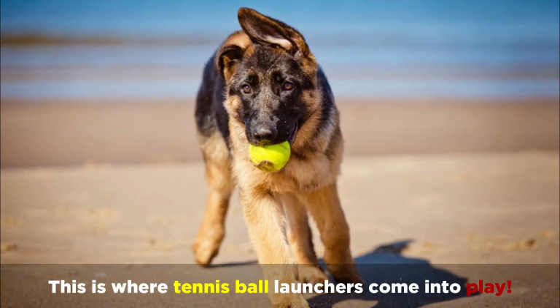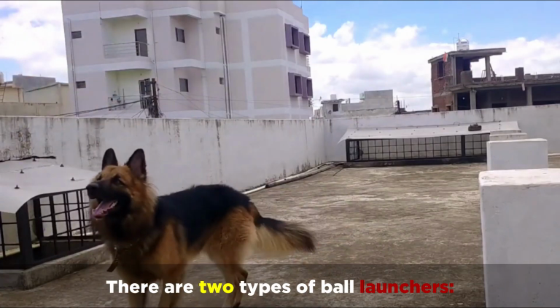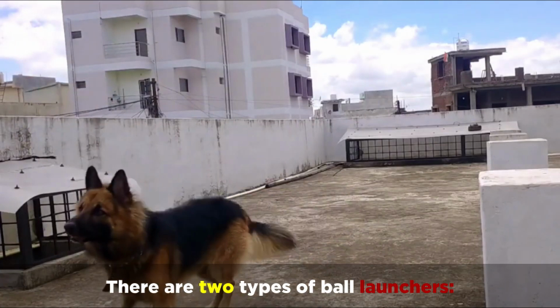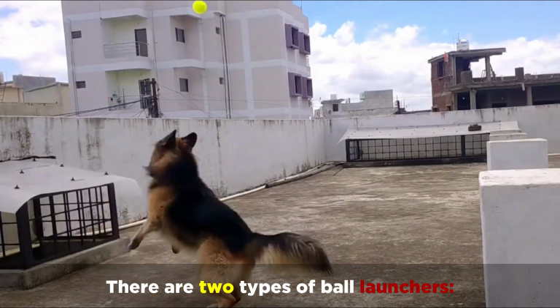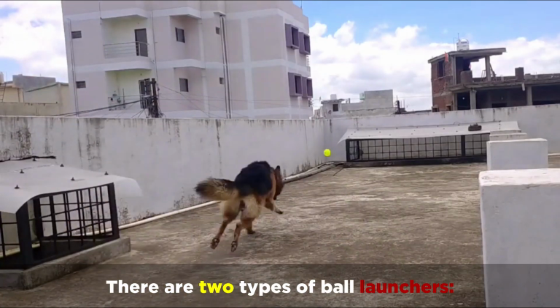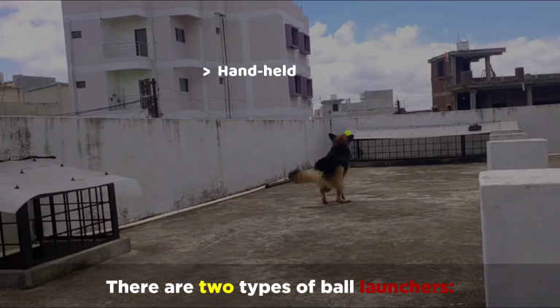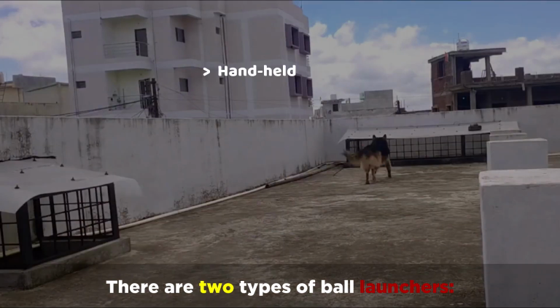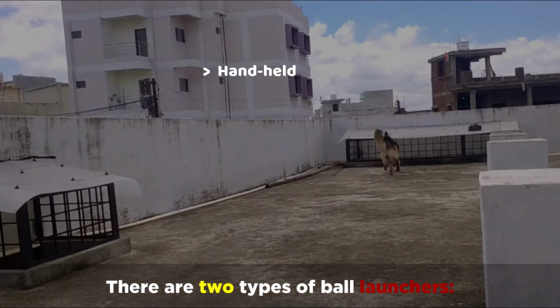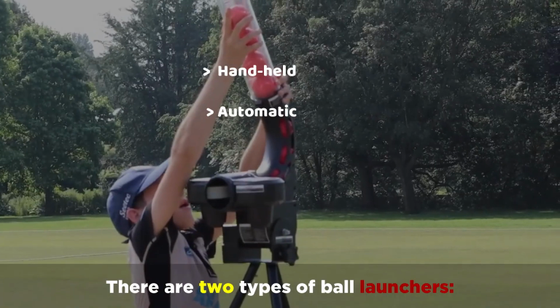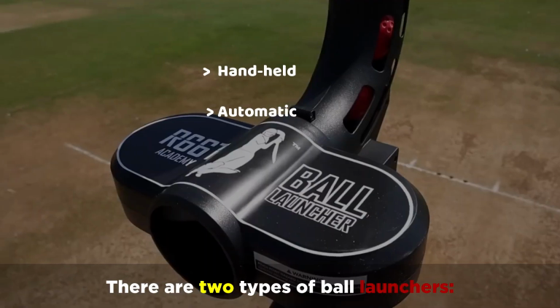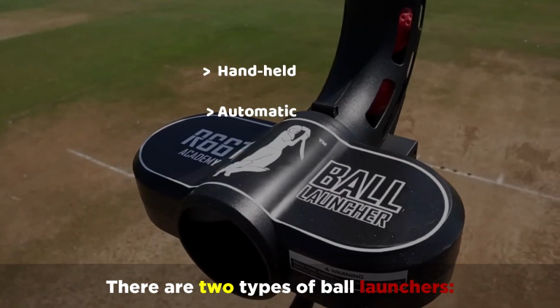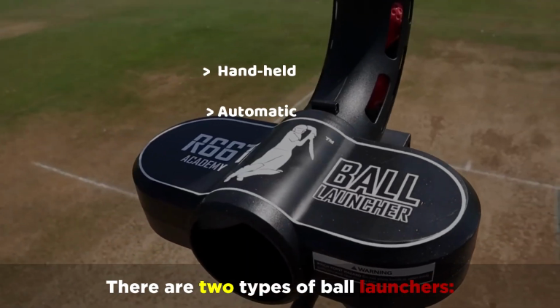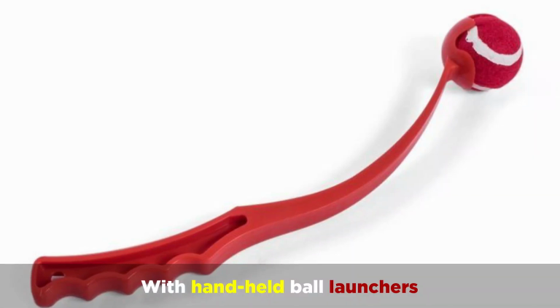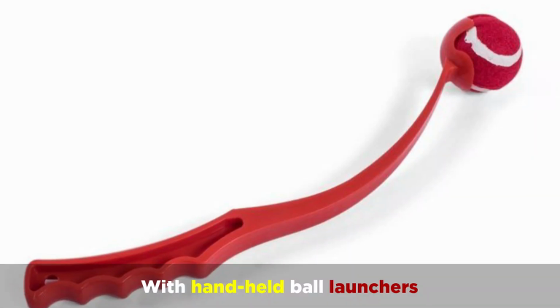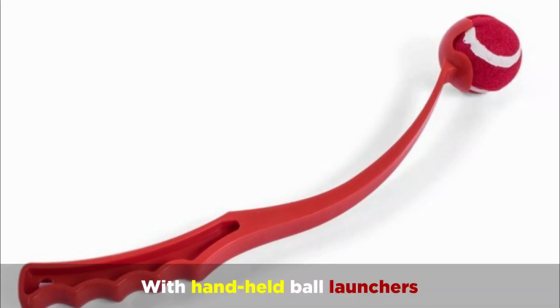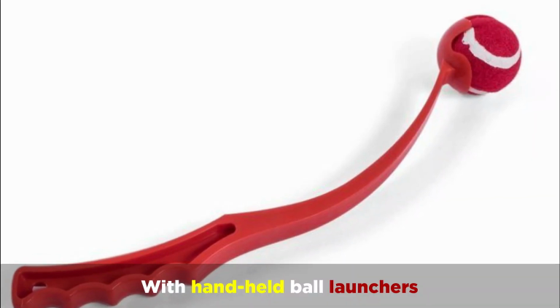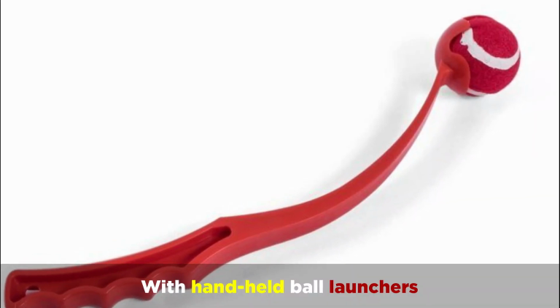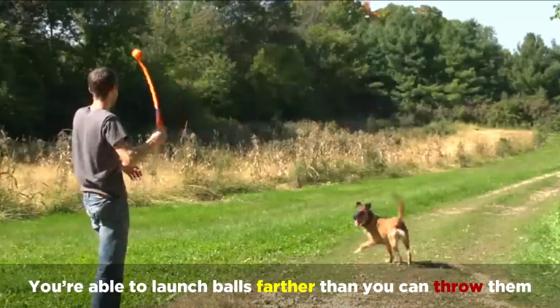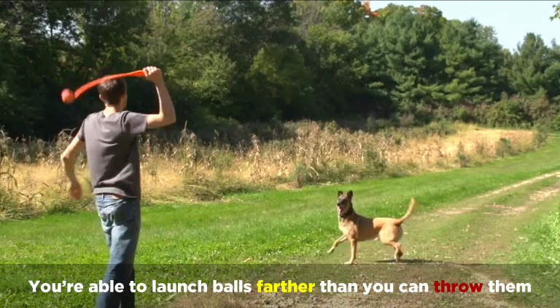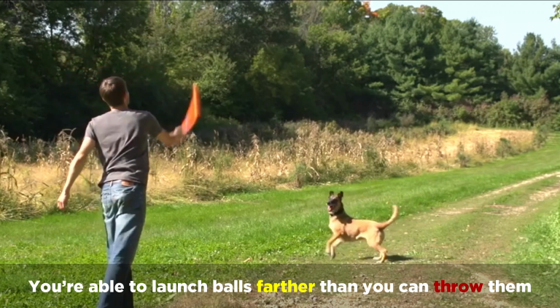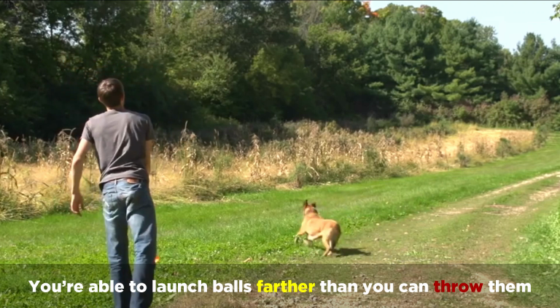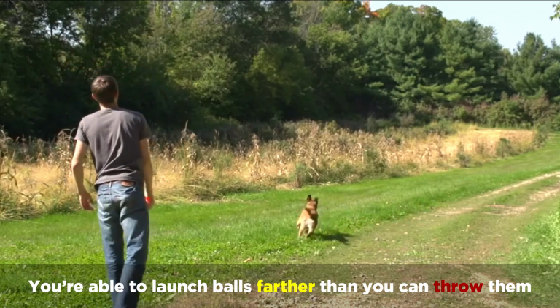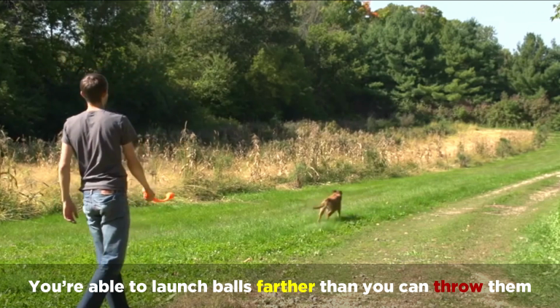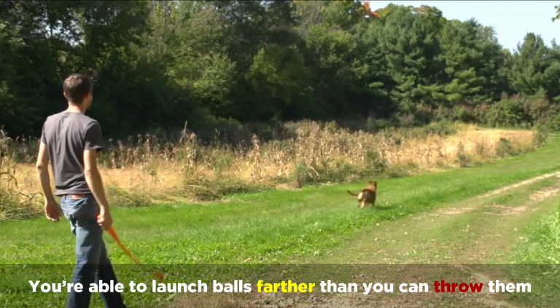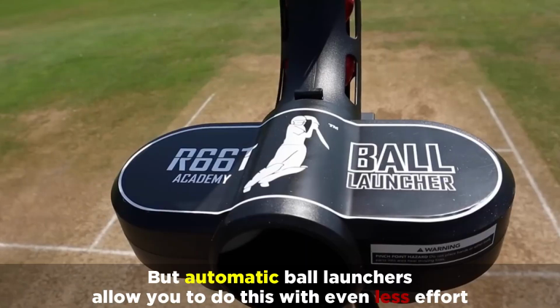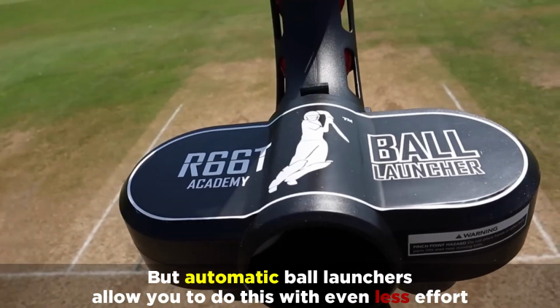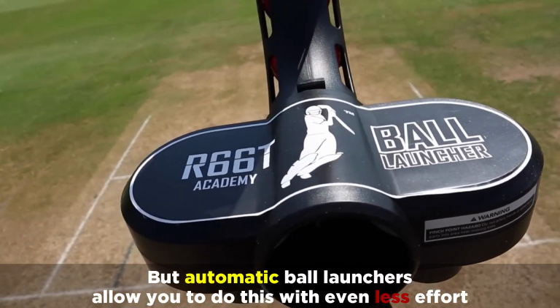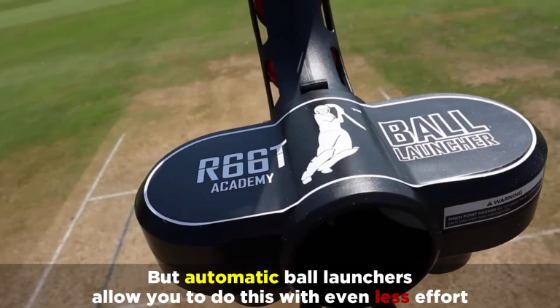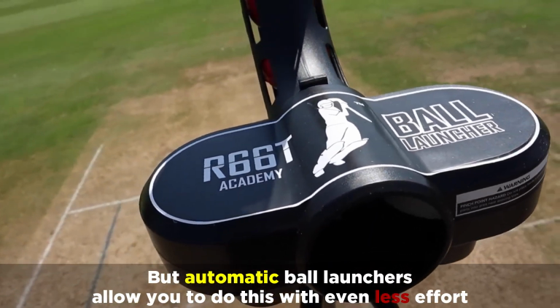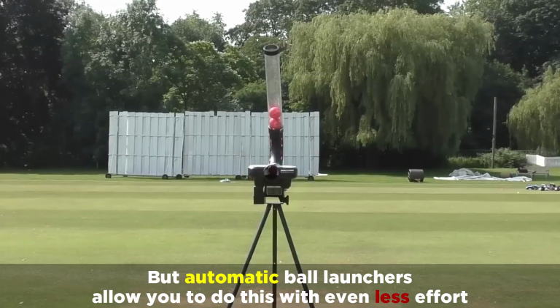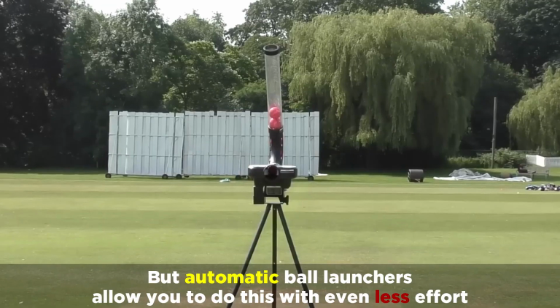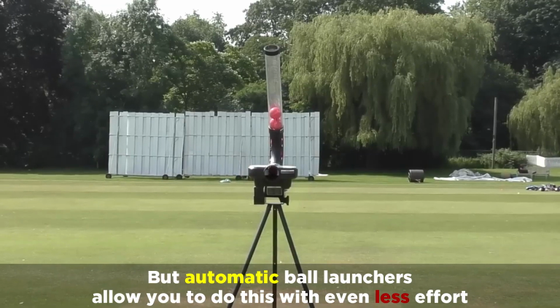There are two types of ball launchers: handheld and automatic. With handheld ball launchers, you're able to launch balls farther than you can throw them, but automatic ball launchers allow you to do this with even less effort.